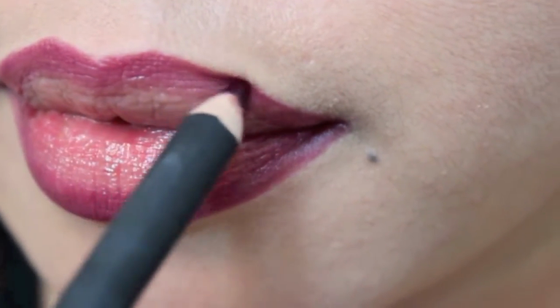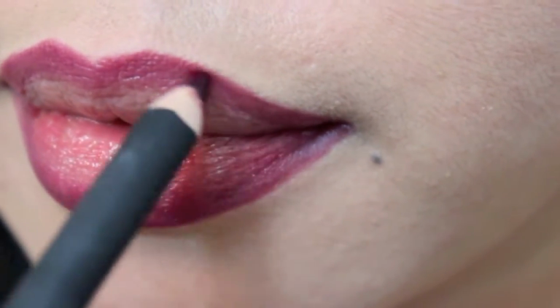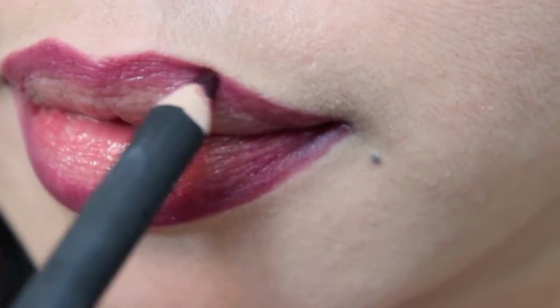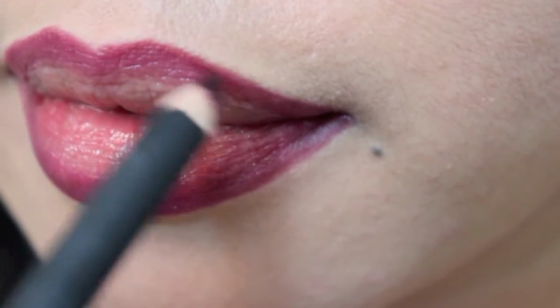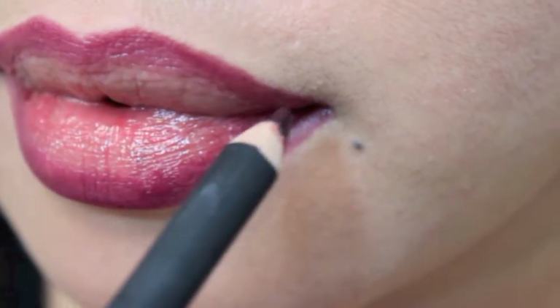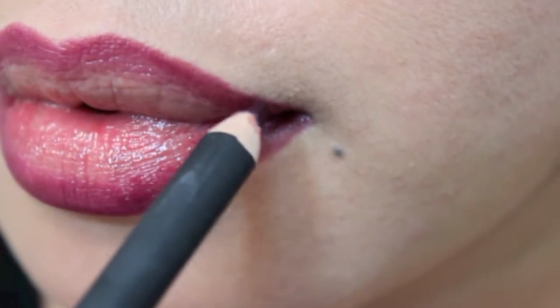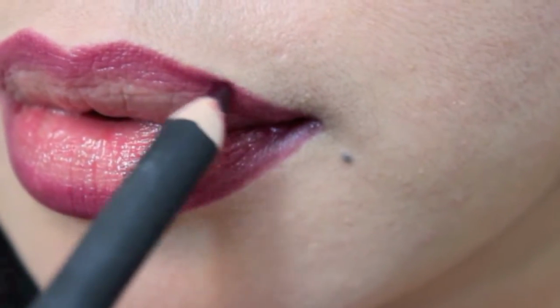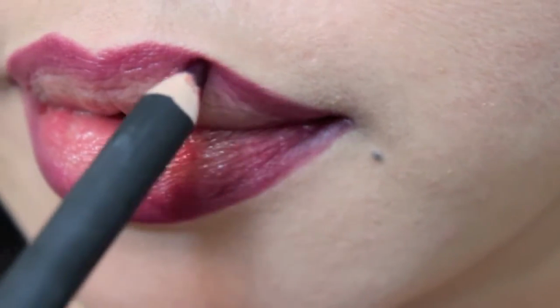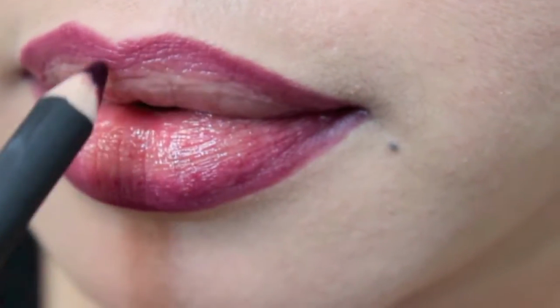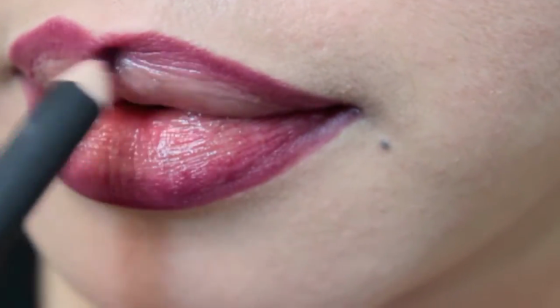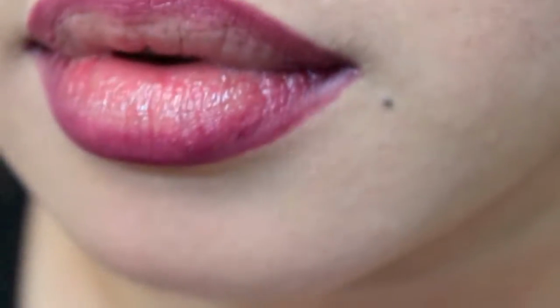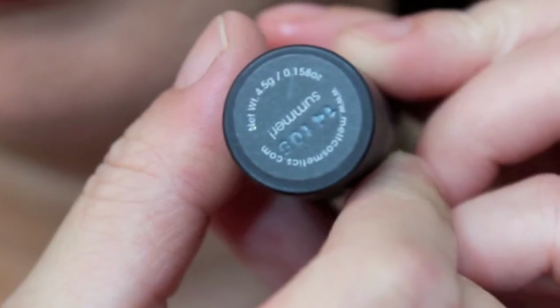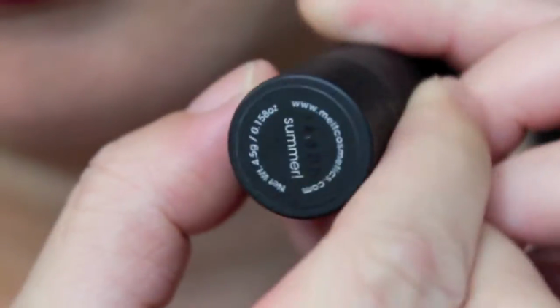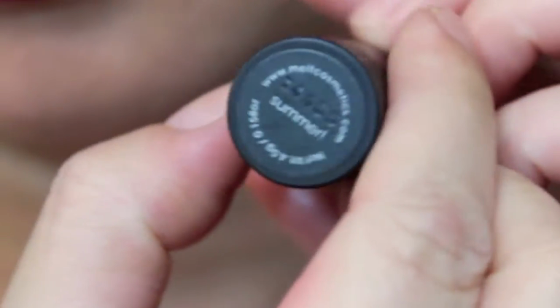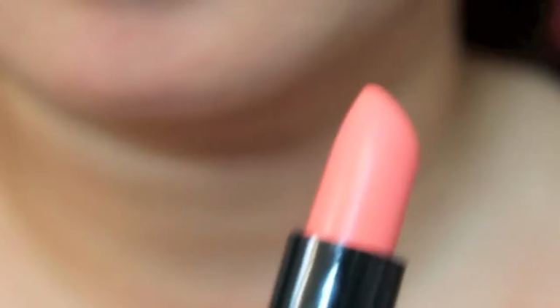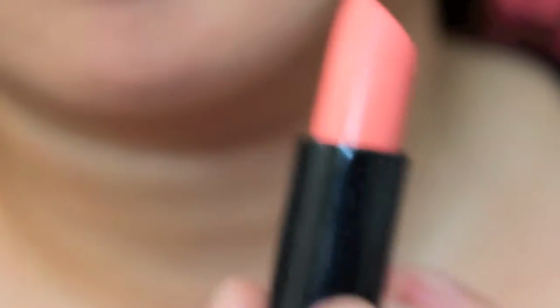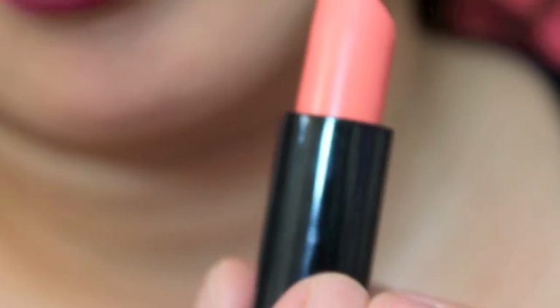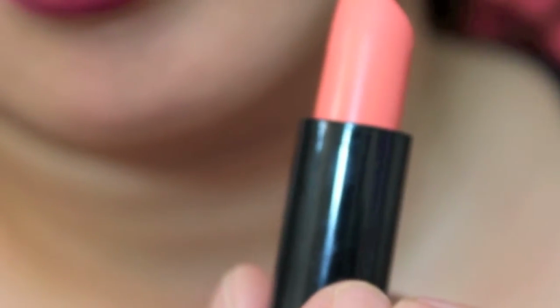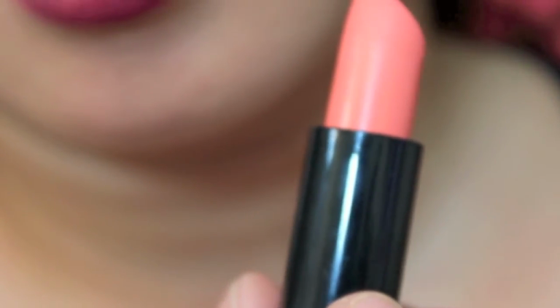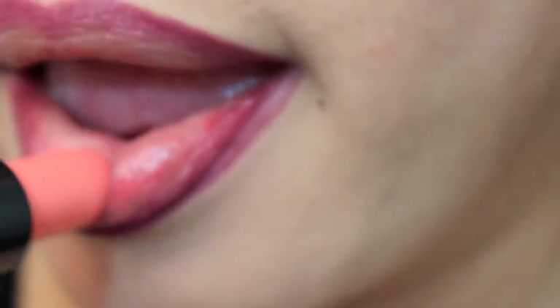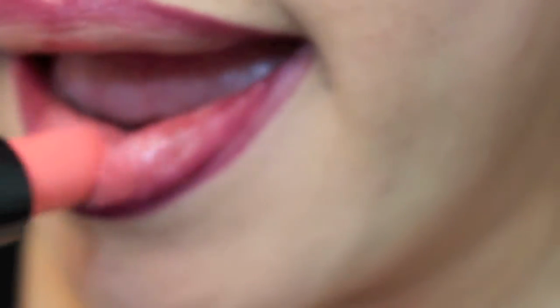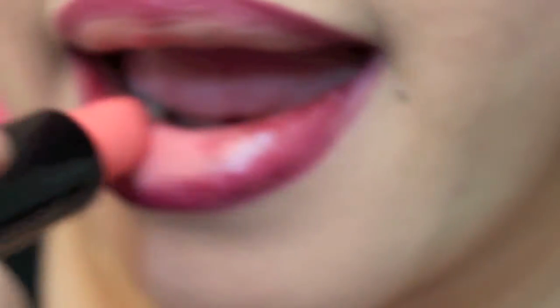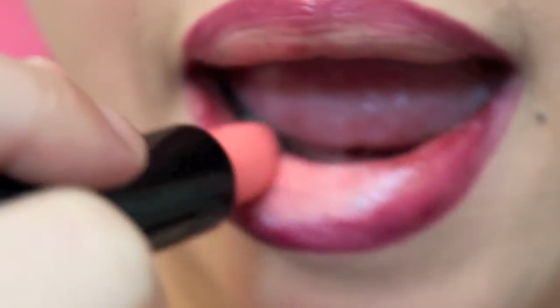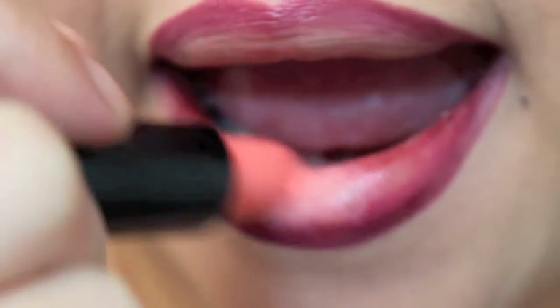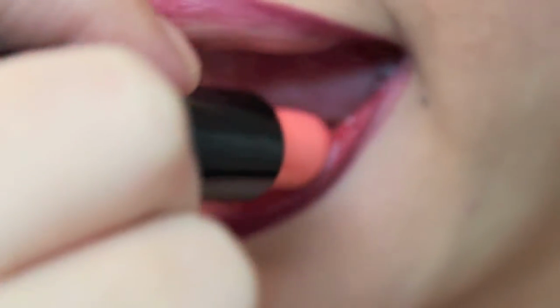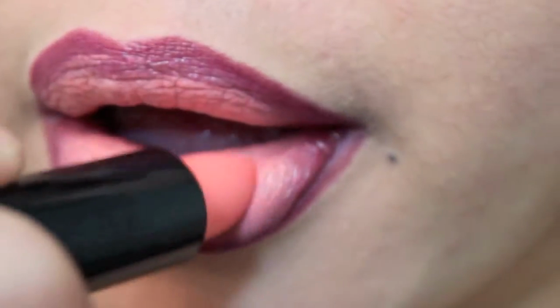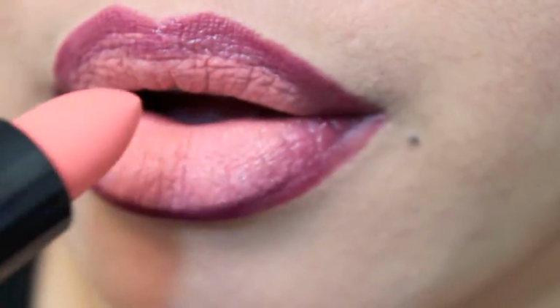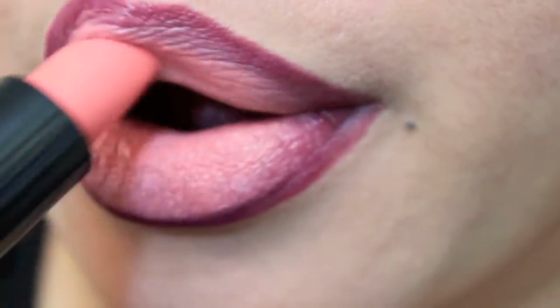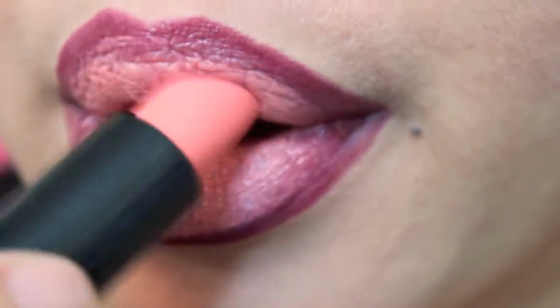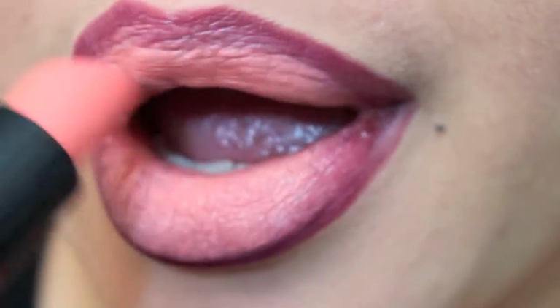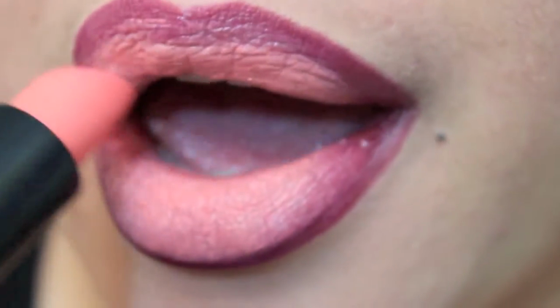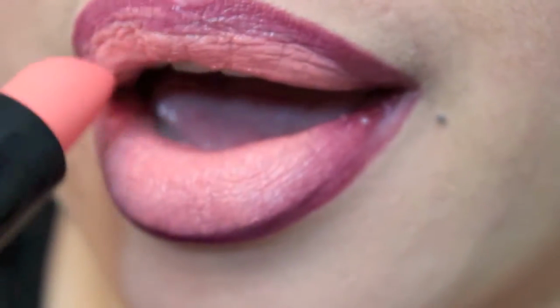After I lined my lips, I'm gonna work that into my lip, smudging the color in. I'm gonna apply Melt Cosmetics summer lipstick on the inside part of my lips. If you don't have this lipstick, any peachy color will do.